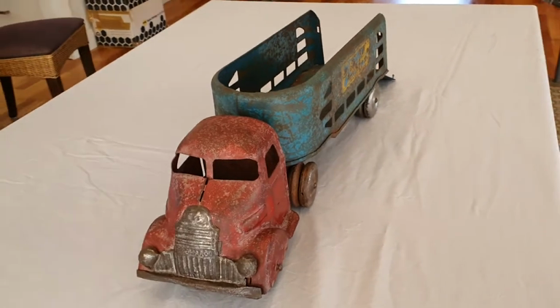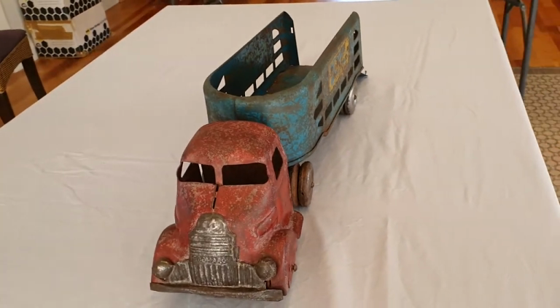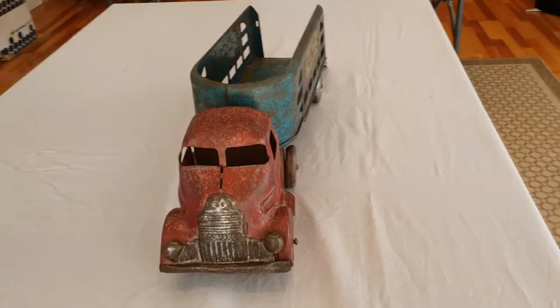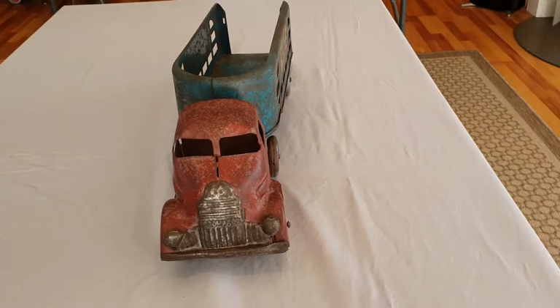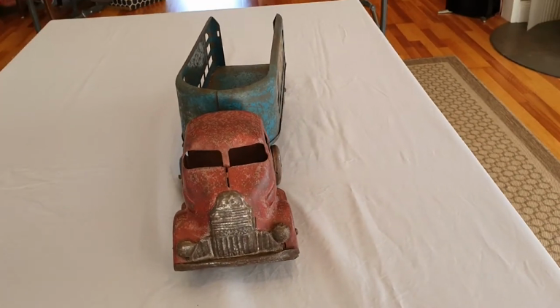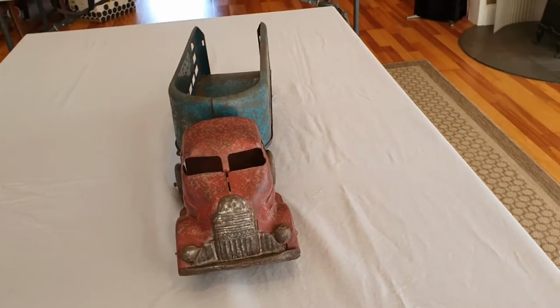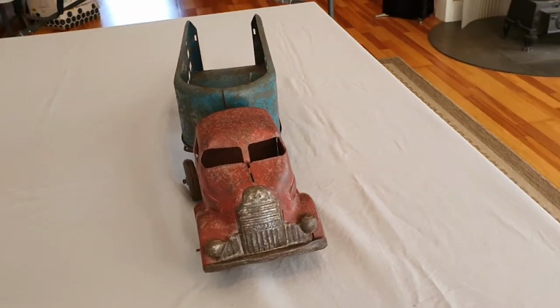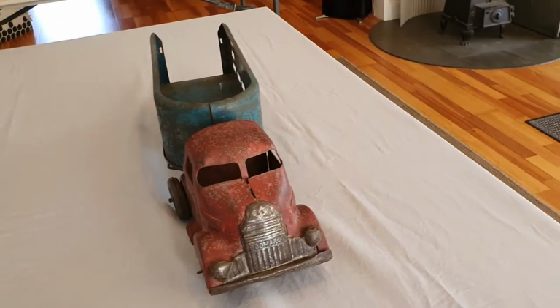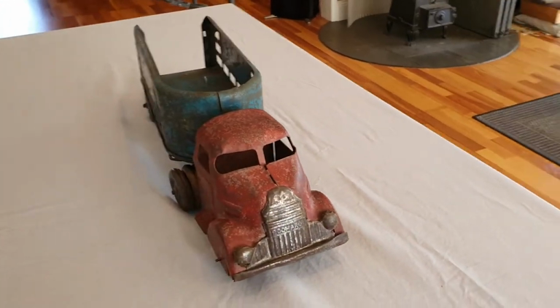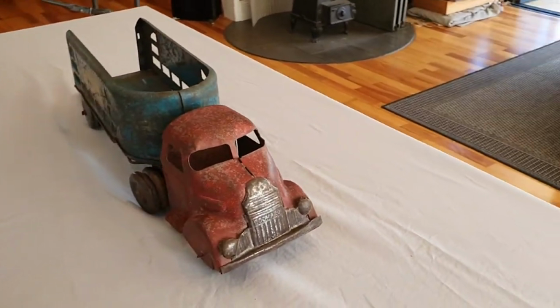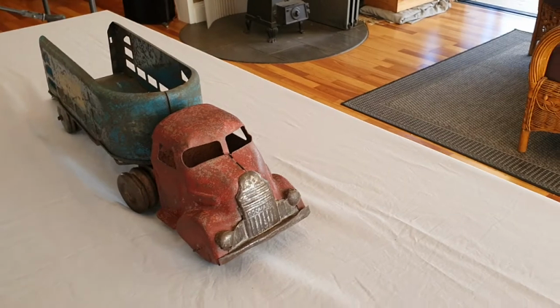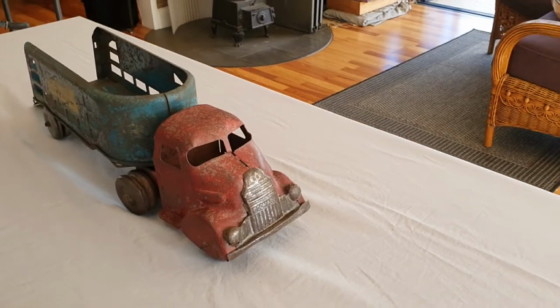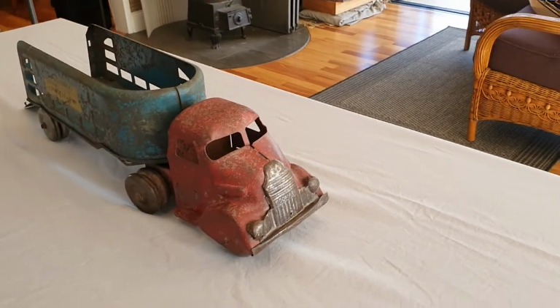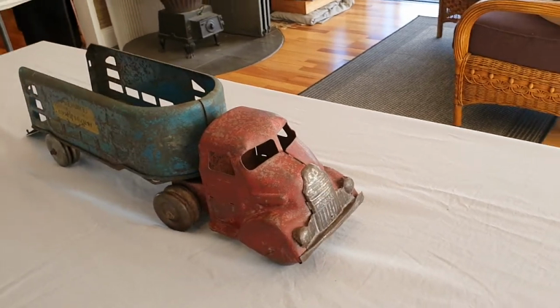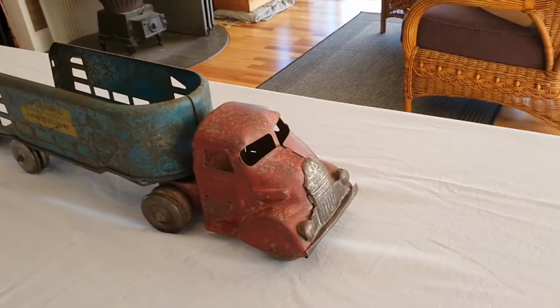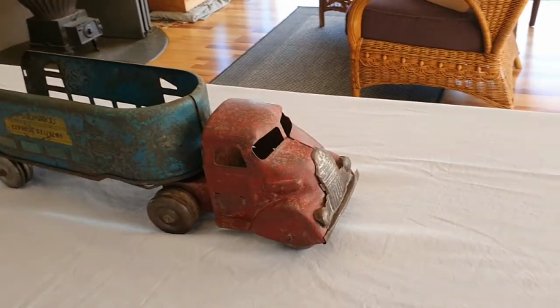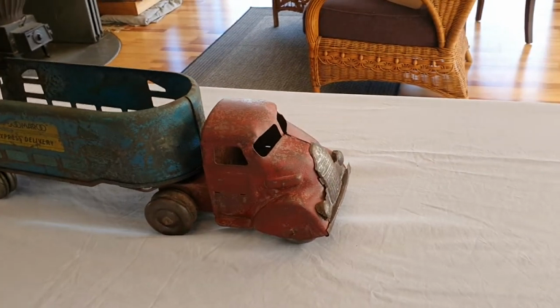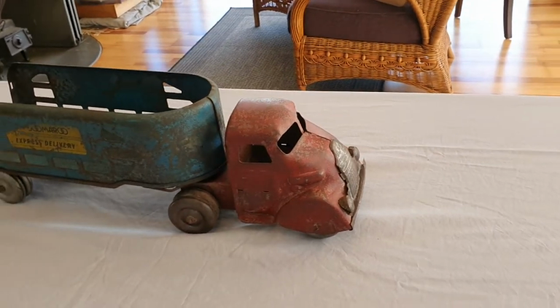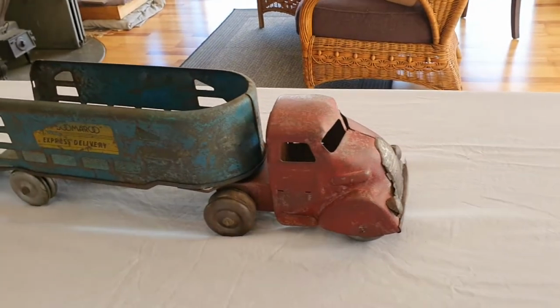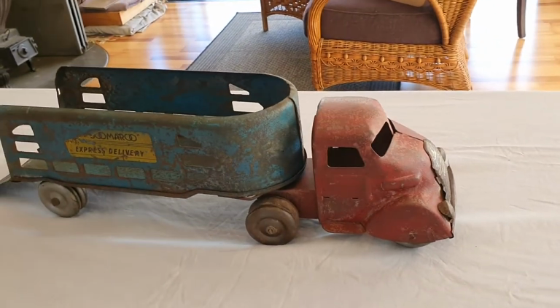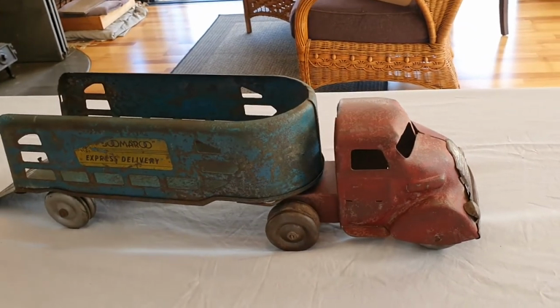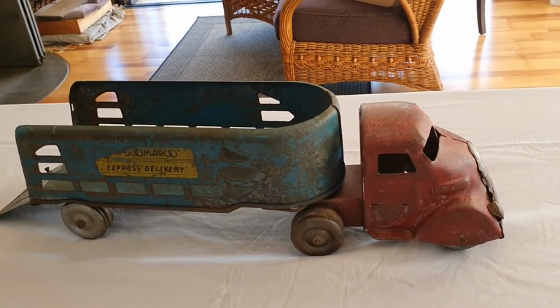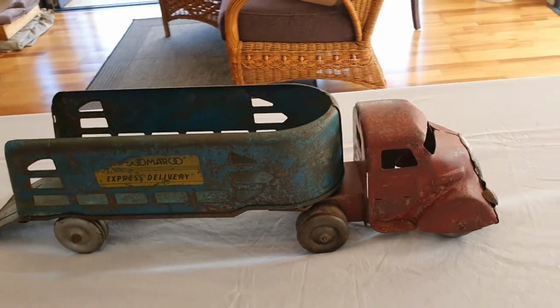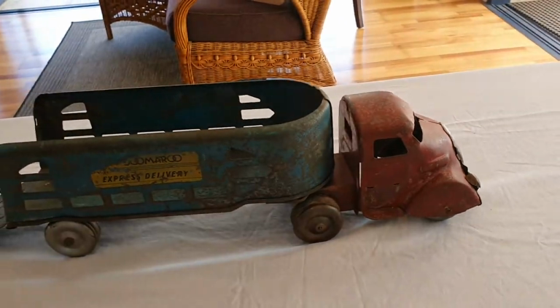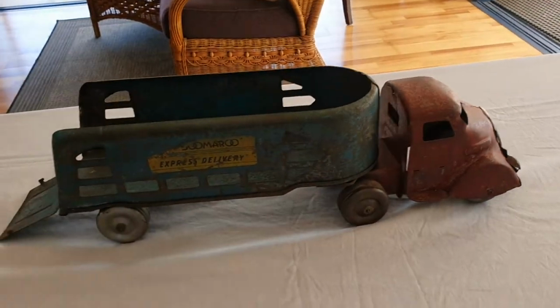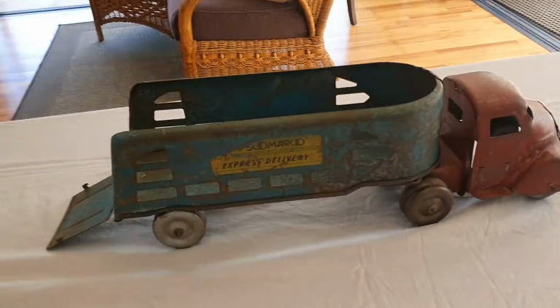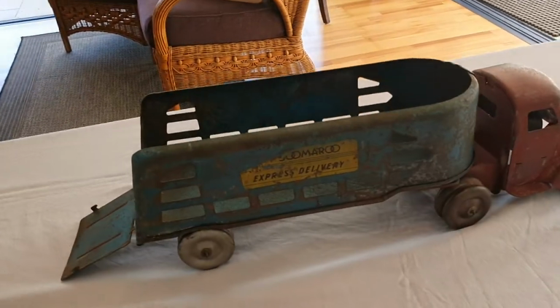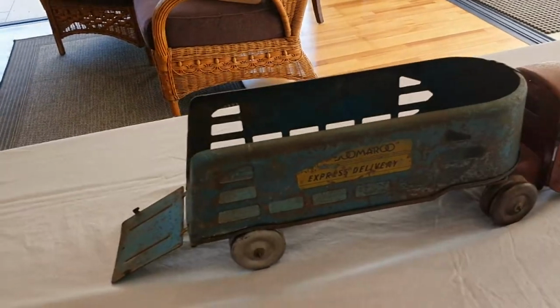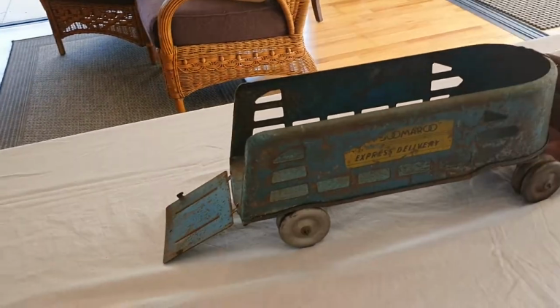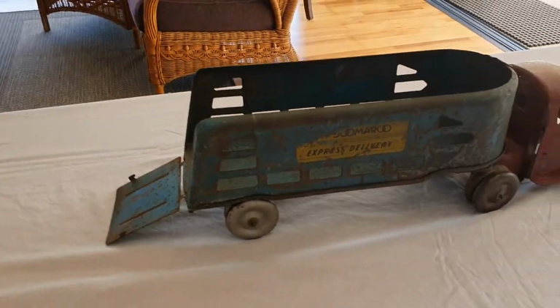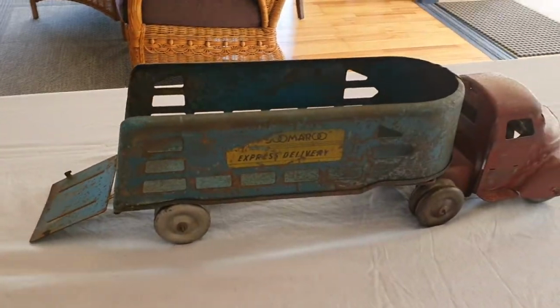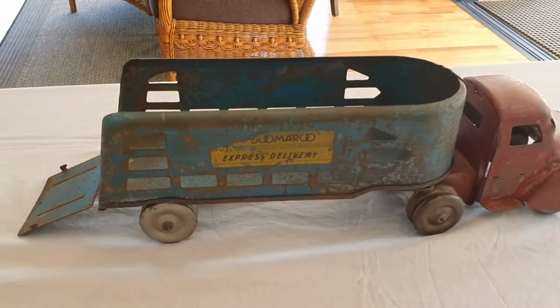This truck has a few paint blemishes but apart from that it's all there. This would be a fantastic candidate for restoration. Thank you for viewing.